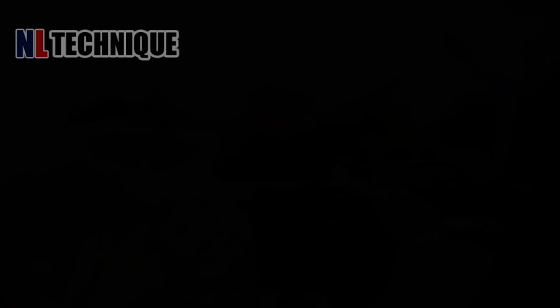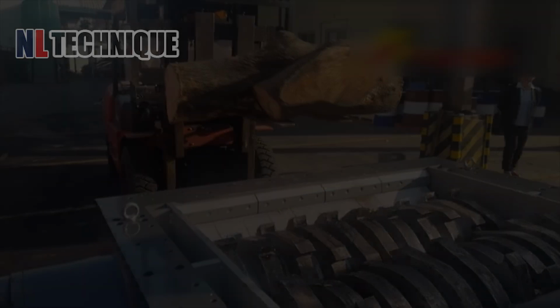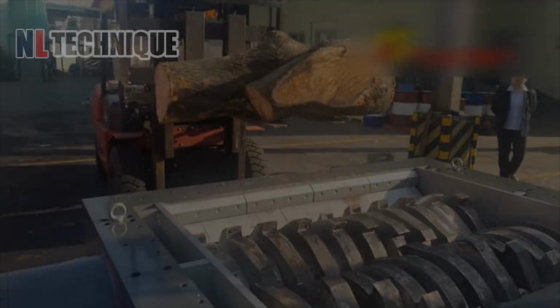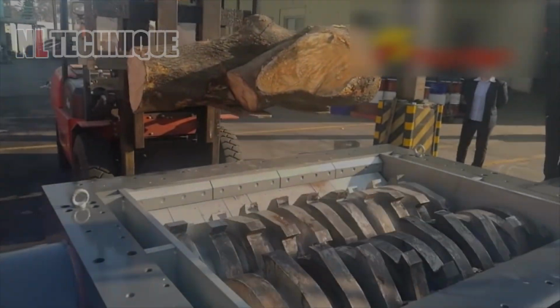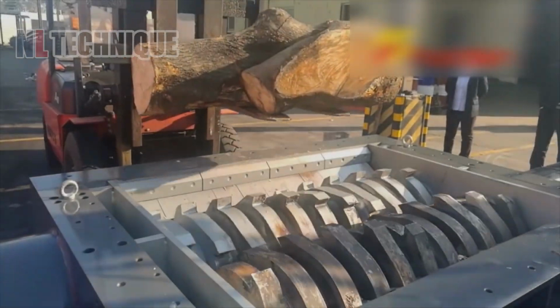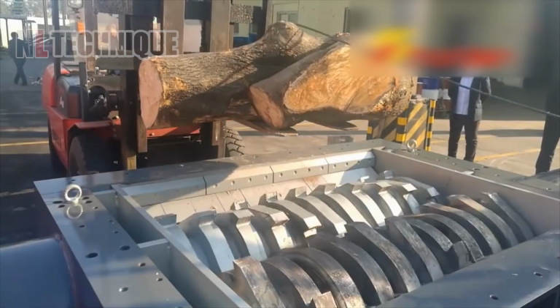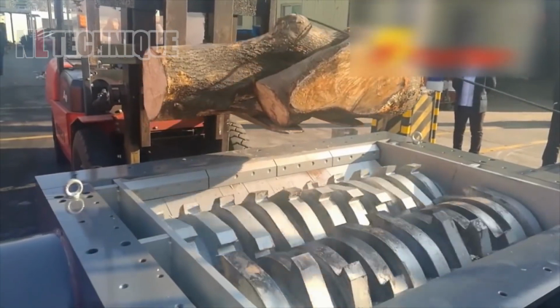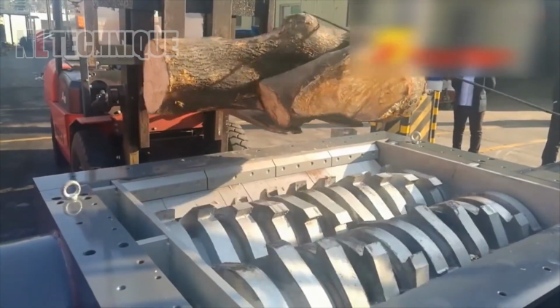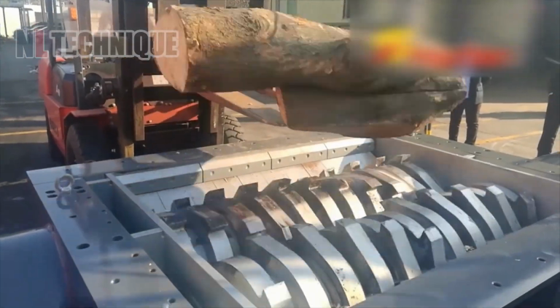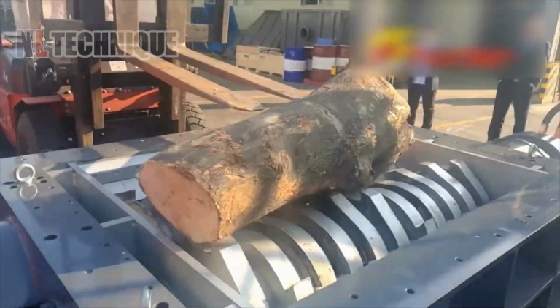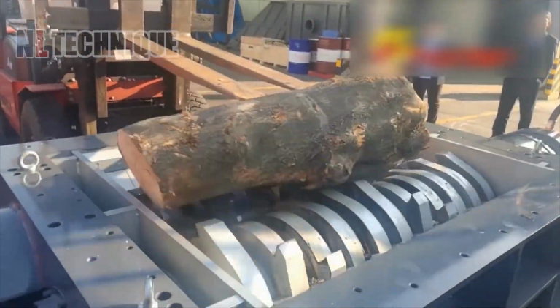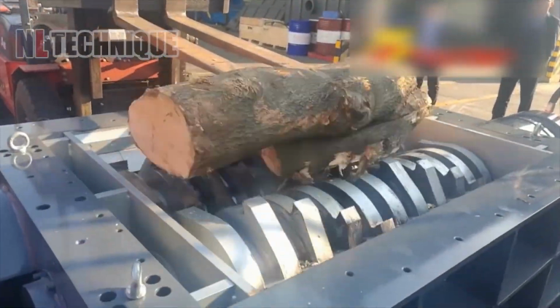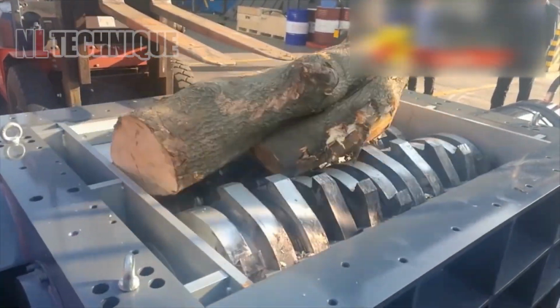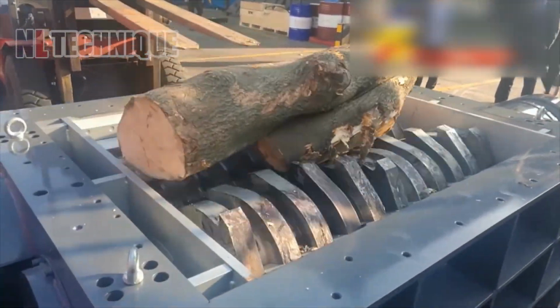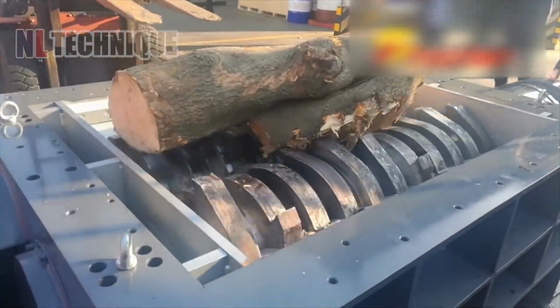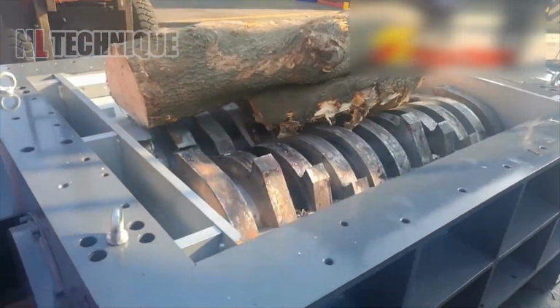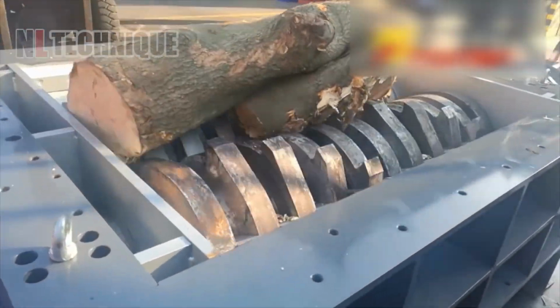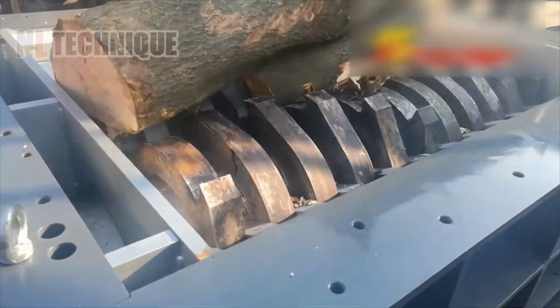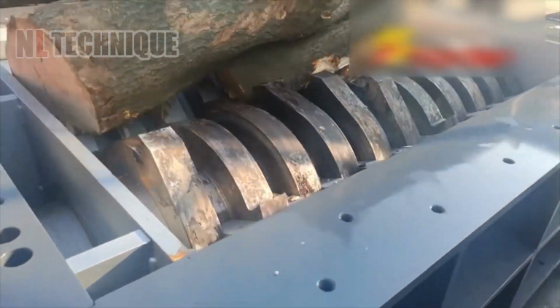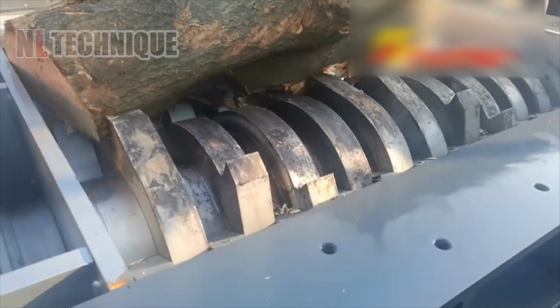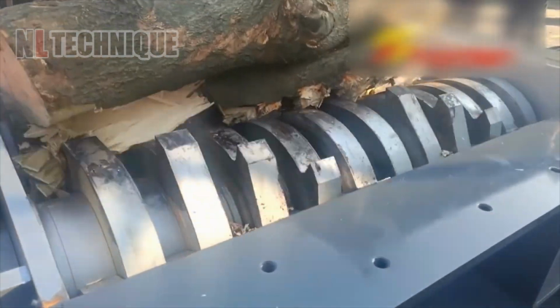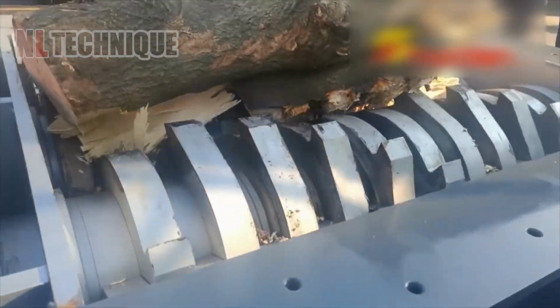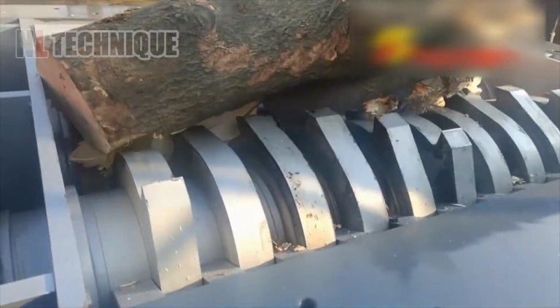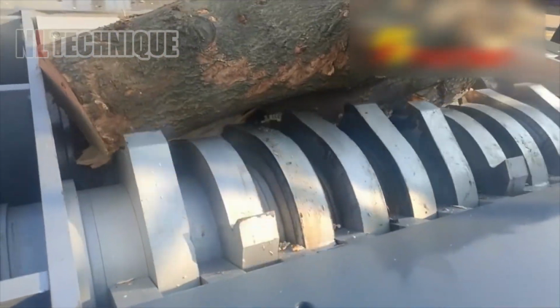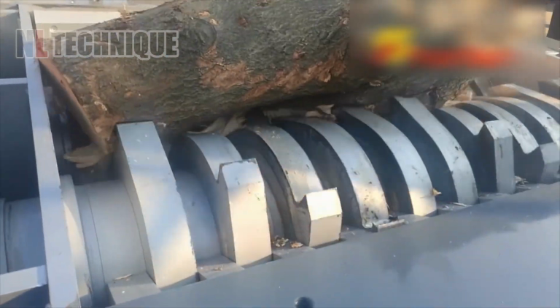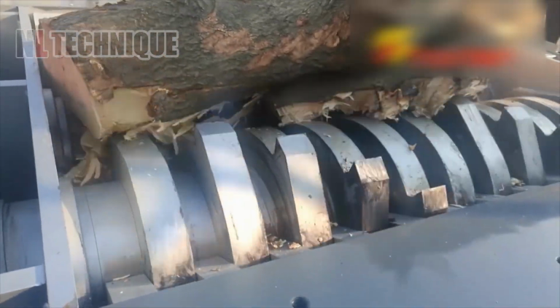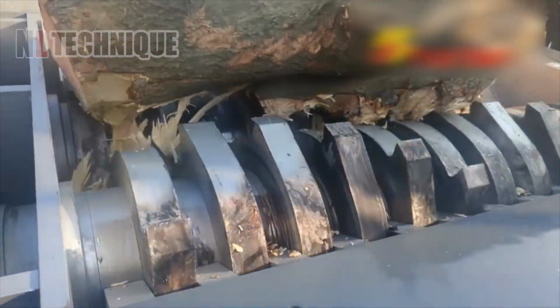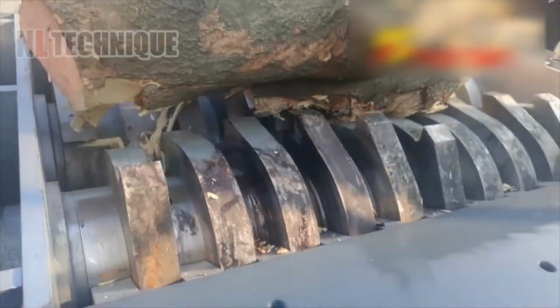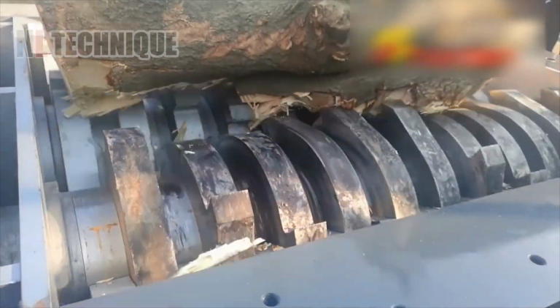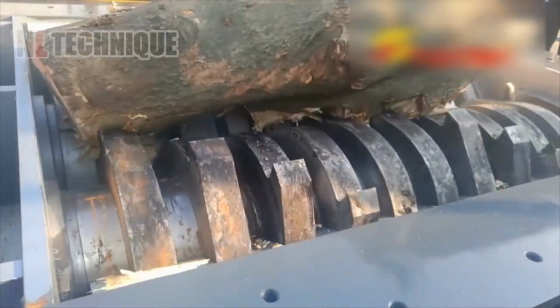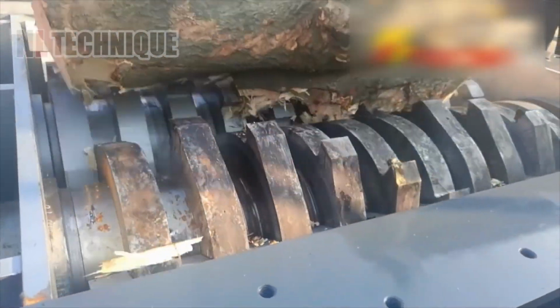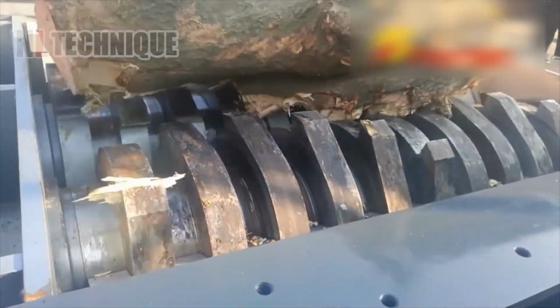Check out this powerhouse. These wood shredders don't just tackle wood — they pulverize anything you throw at them.